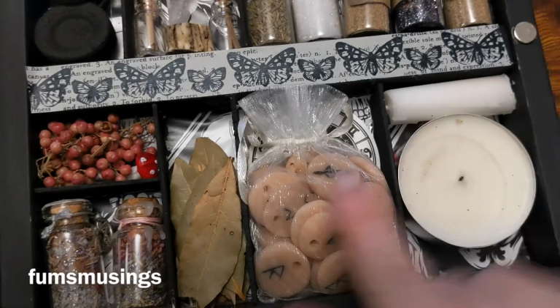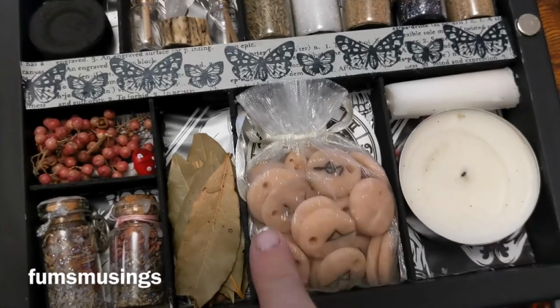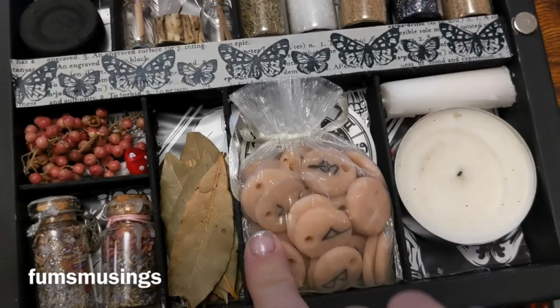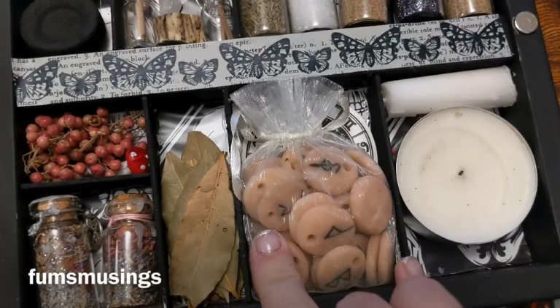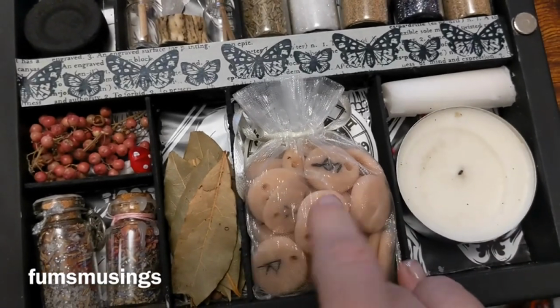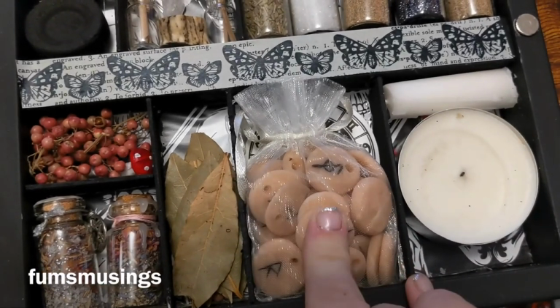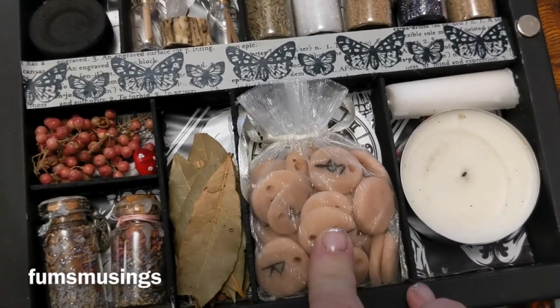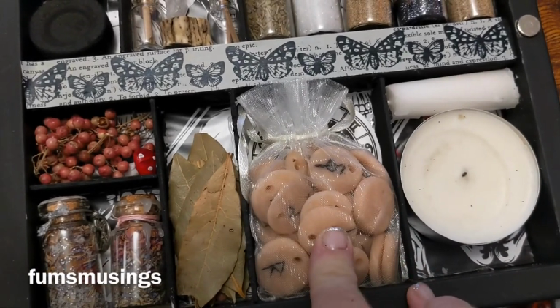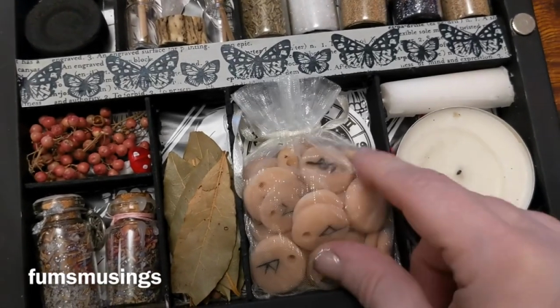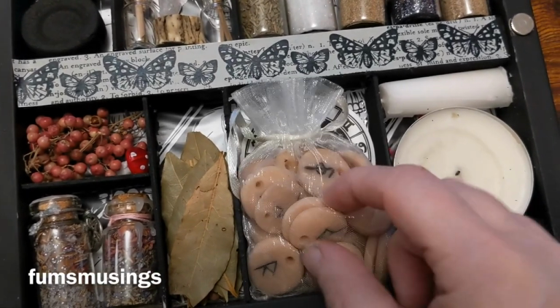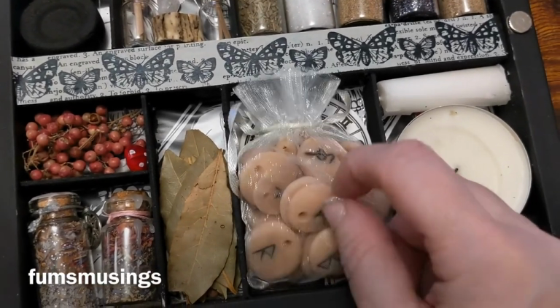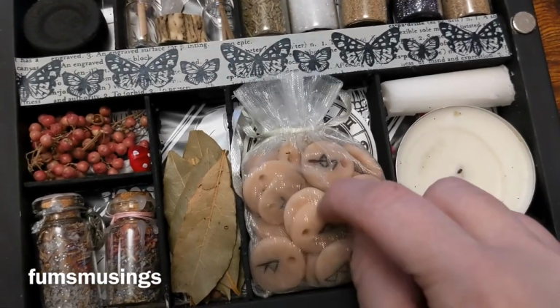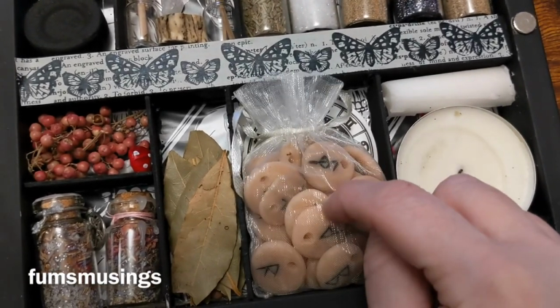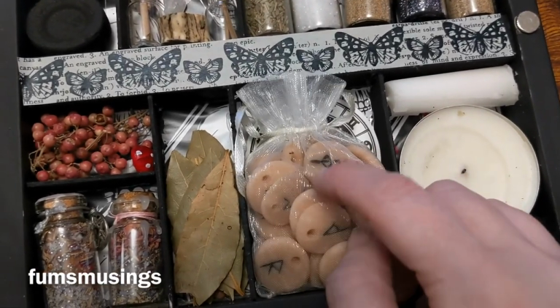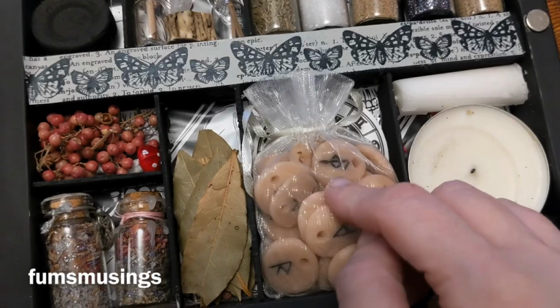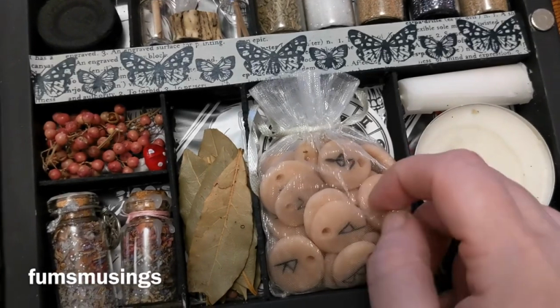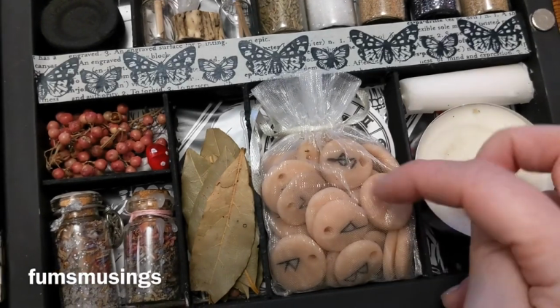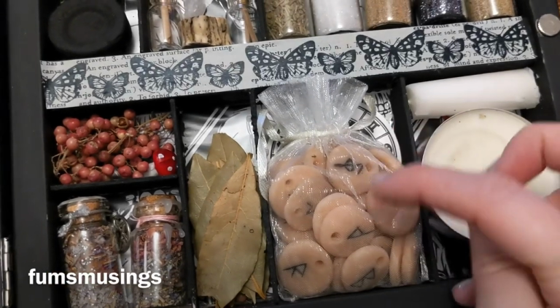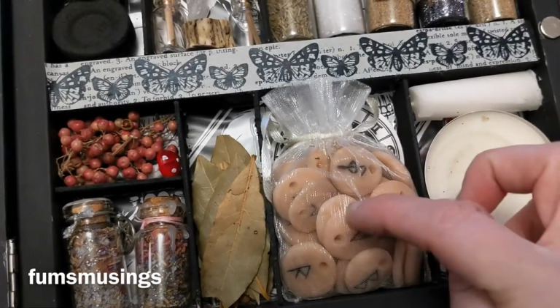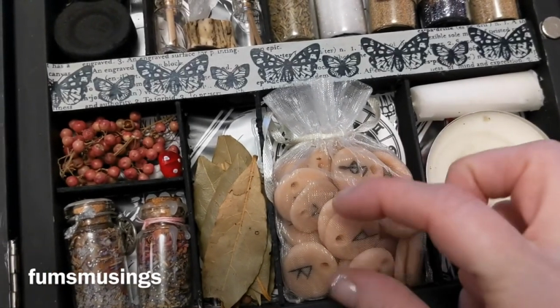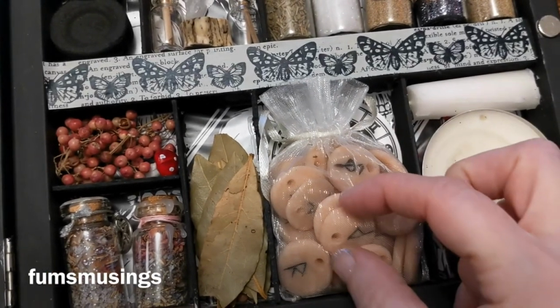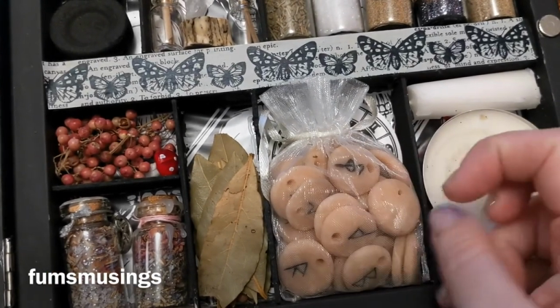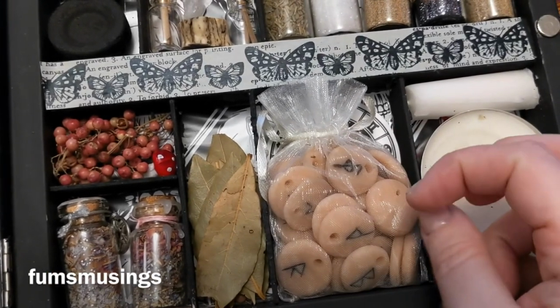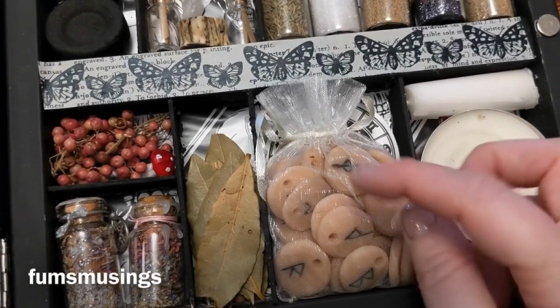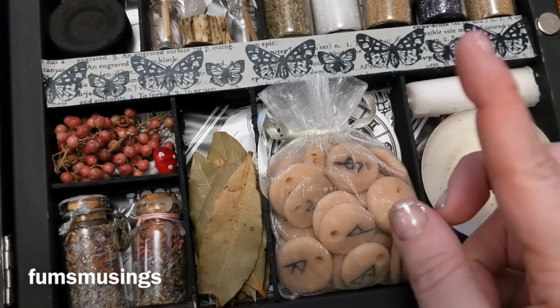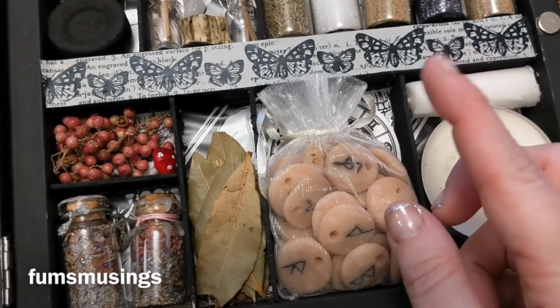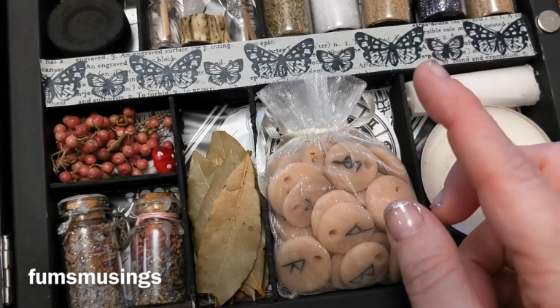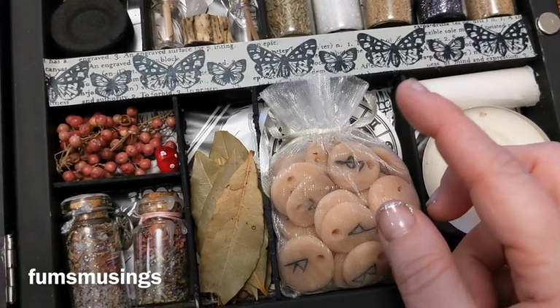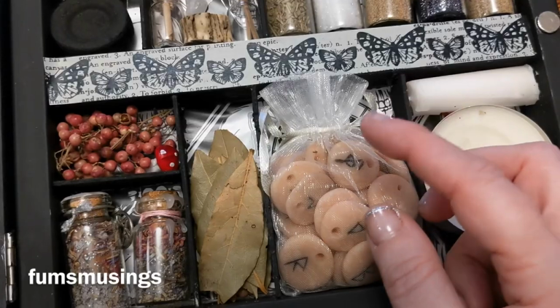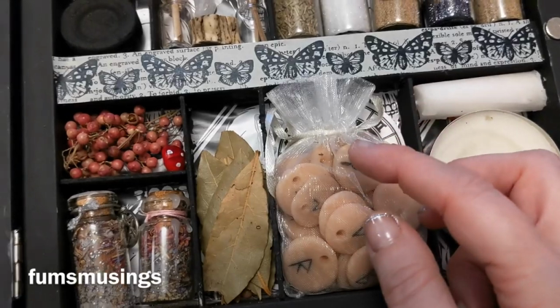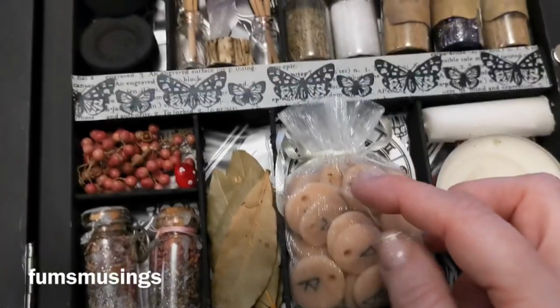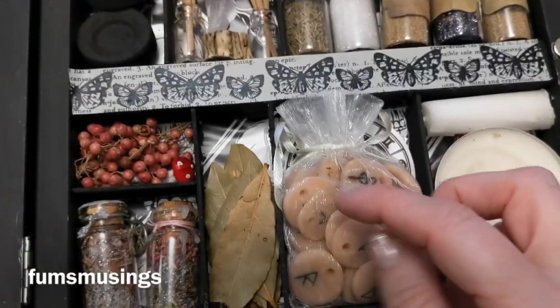I've got my little handmade runes, which I could use for divination while I'm out and about. I made these because they're smaller than my actual rune set, so it just makes life a bit easier.